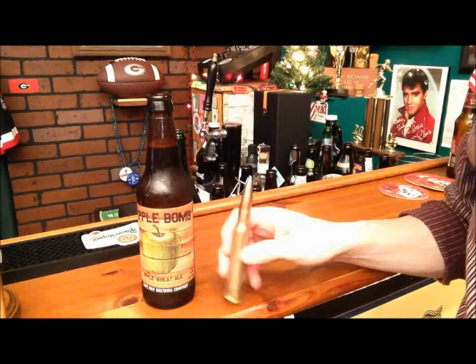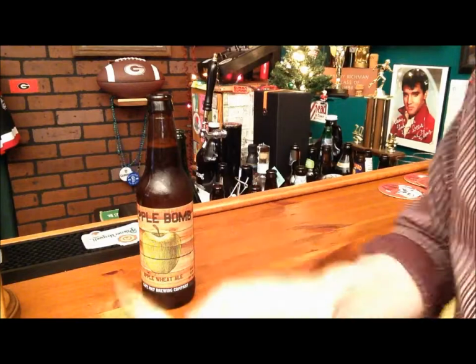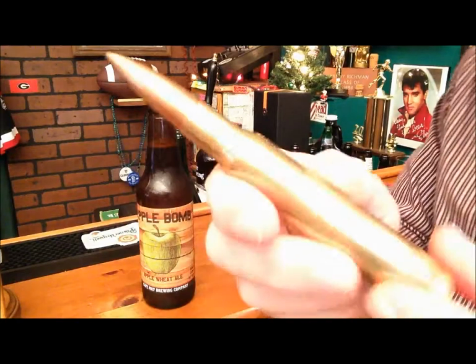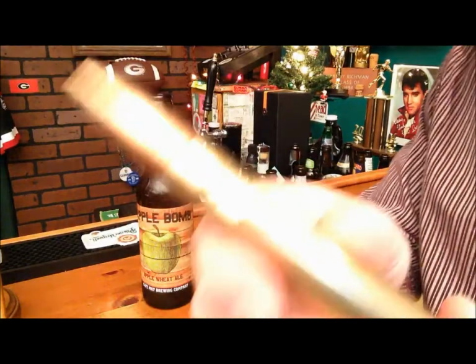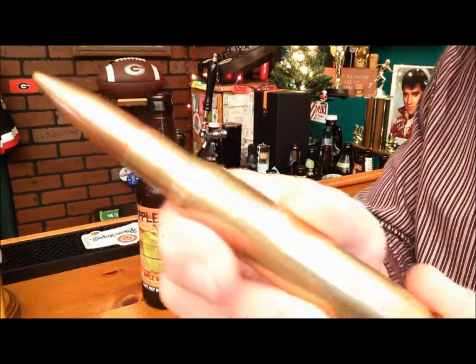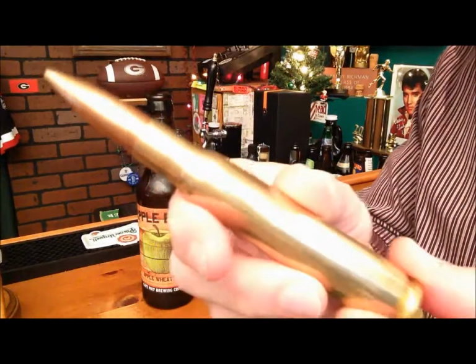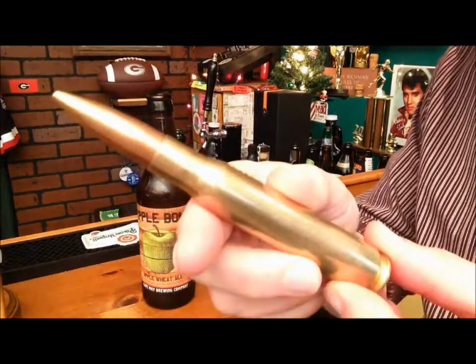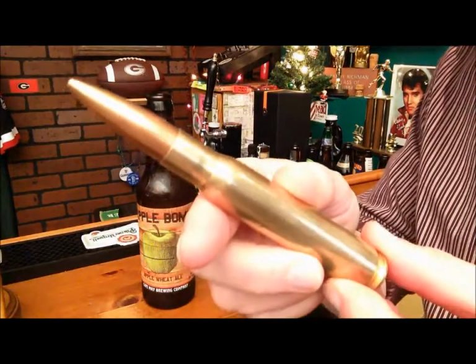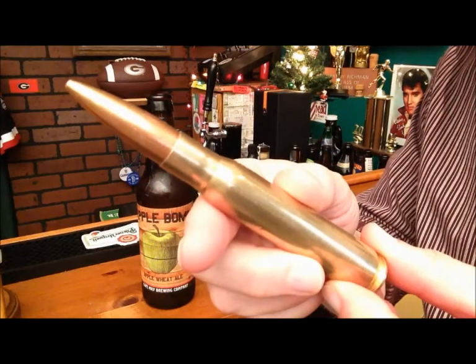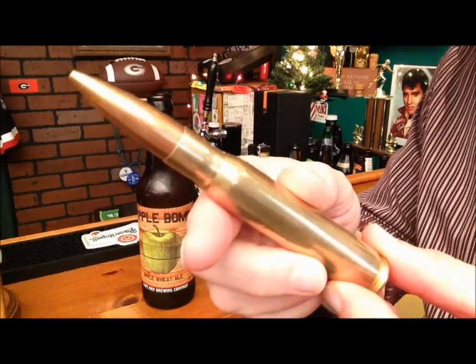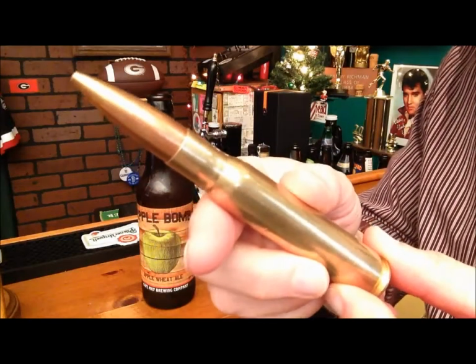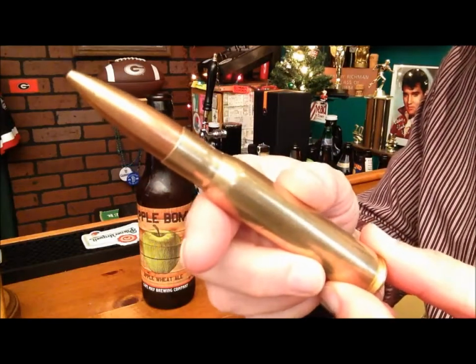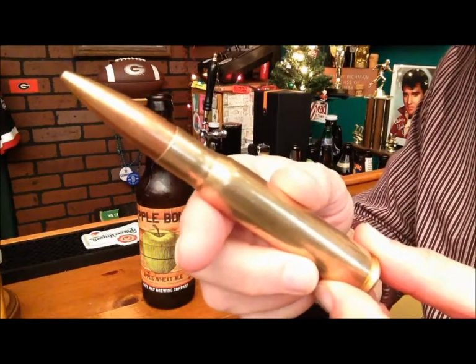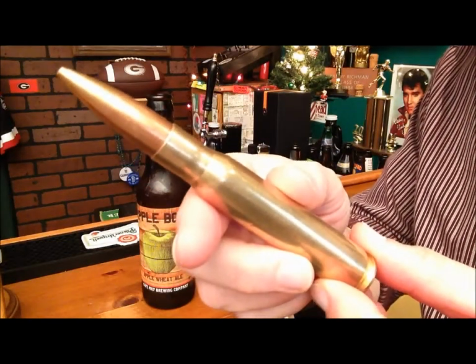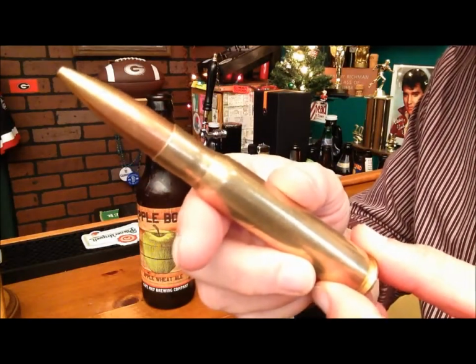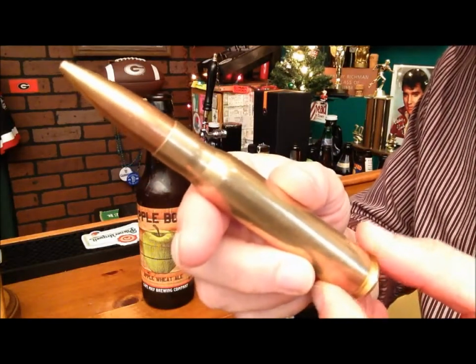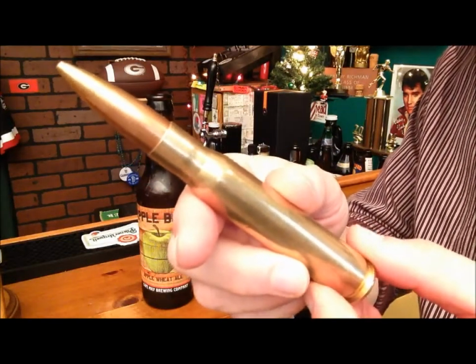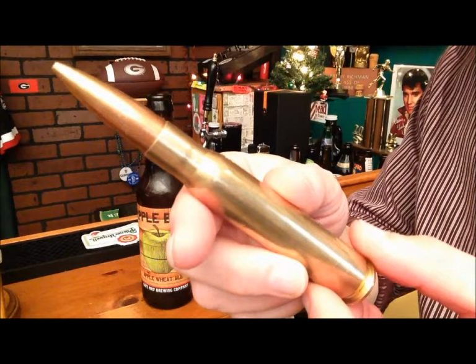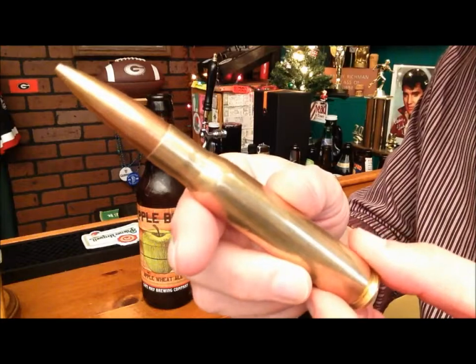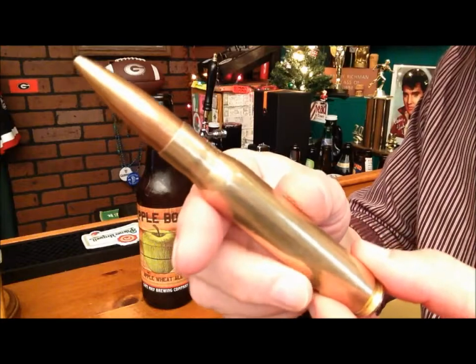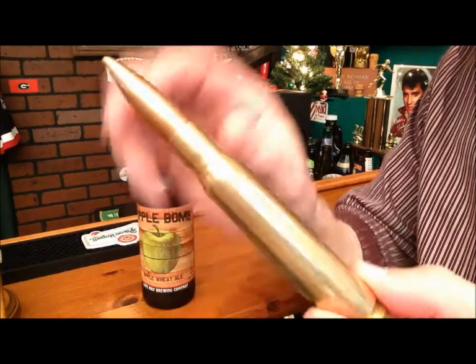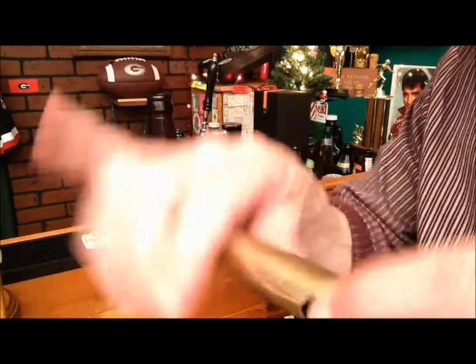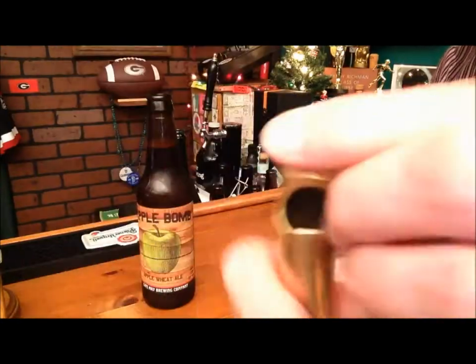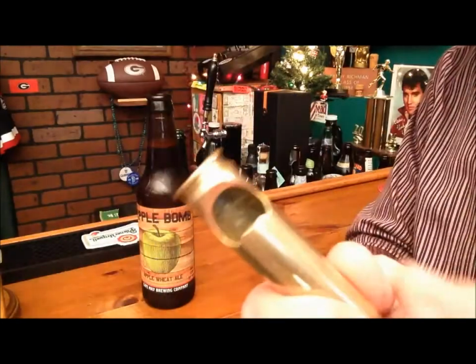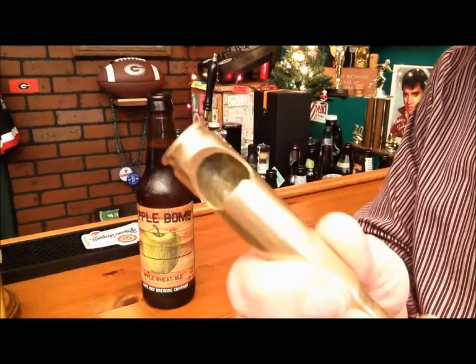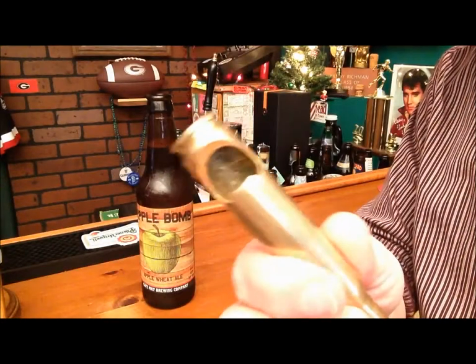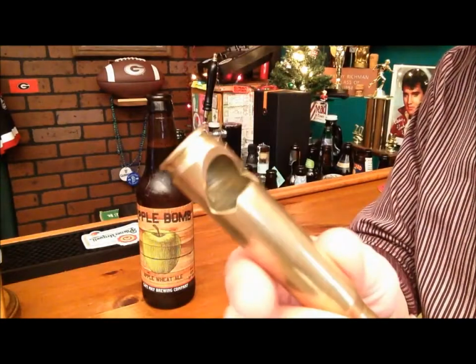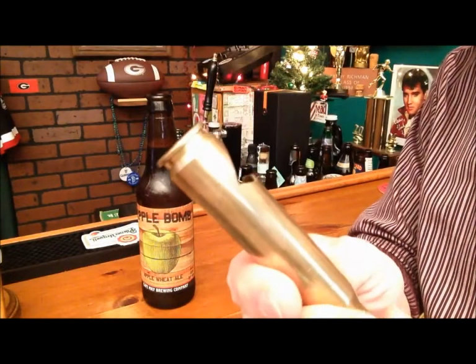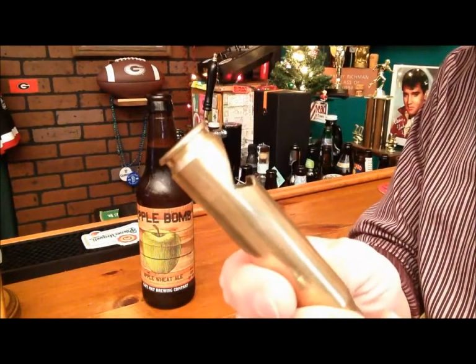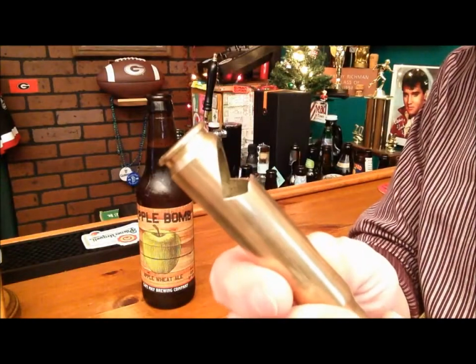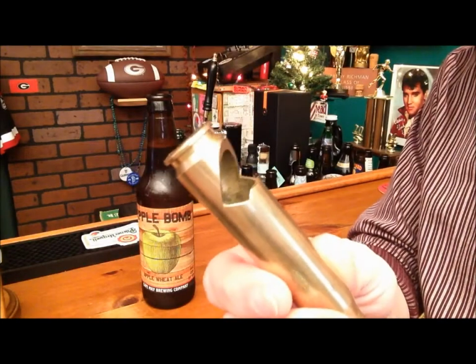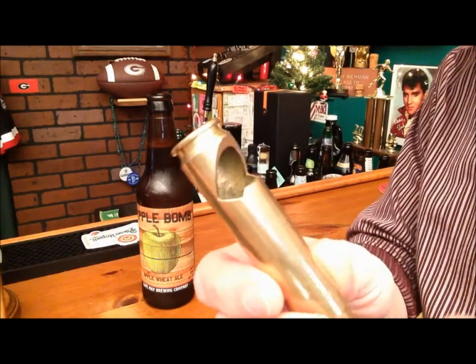The secret to opening a beer with a bullet is the bullet itself. For you DIY people, there is a notch in the back of the bullet.